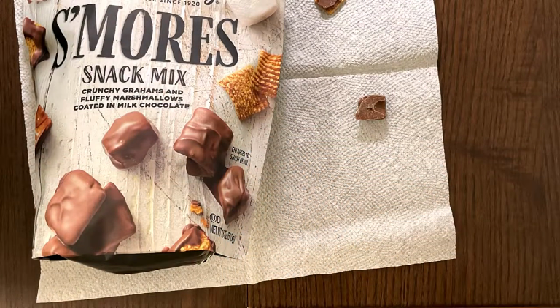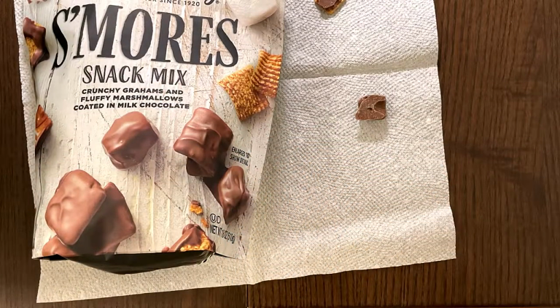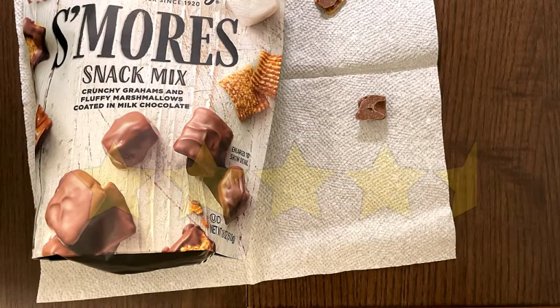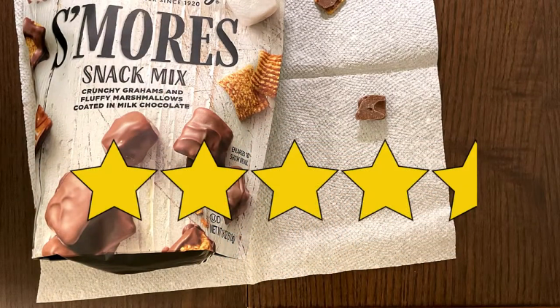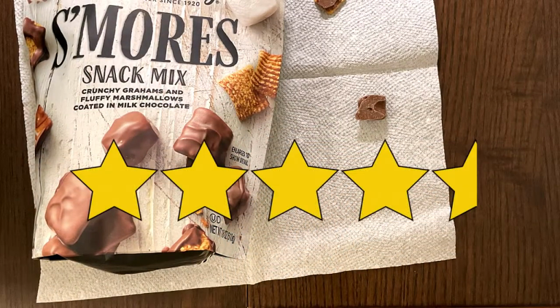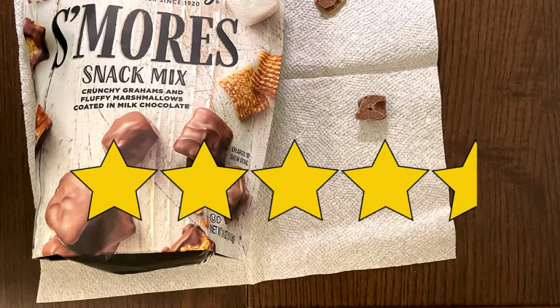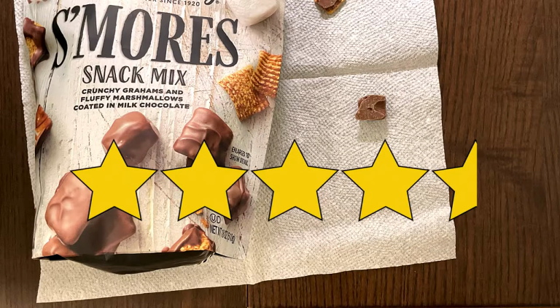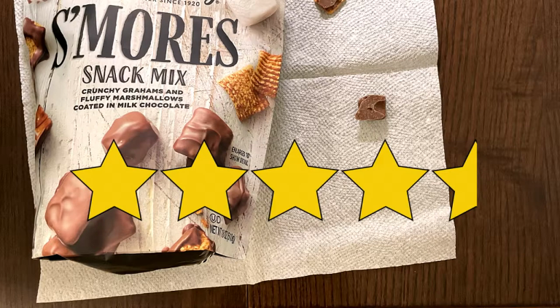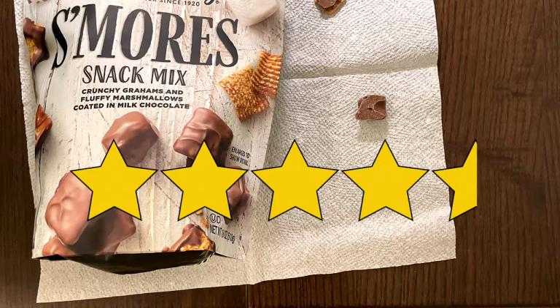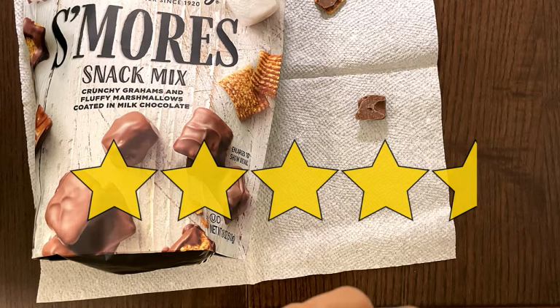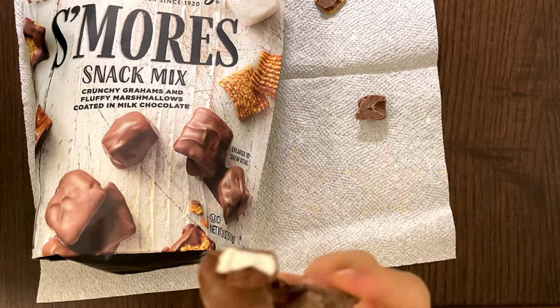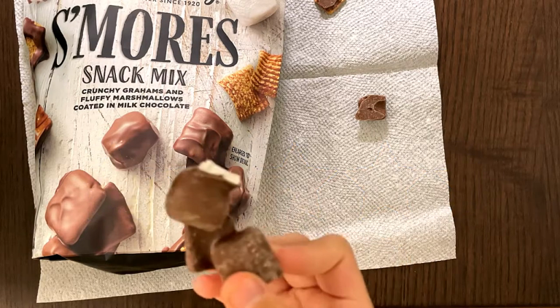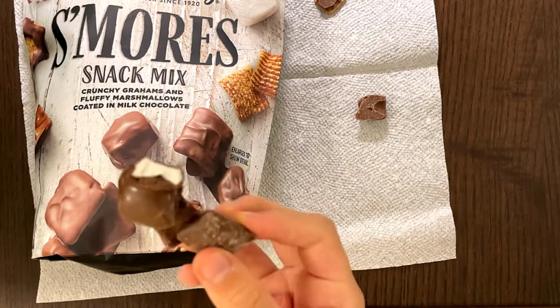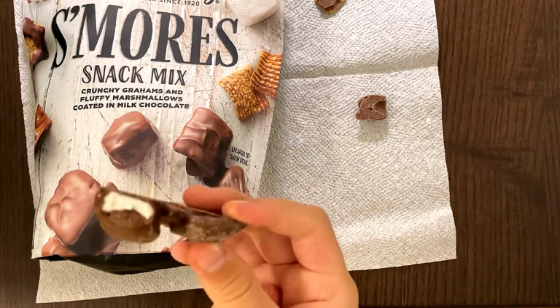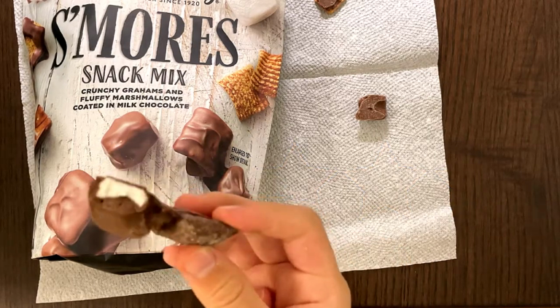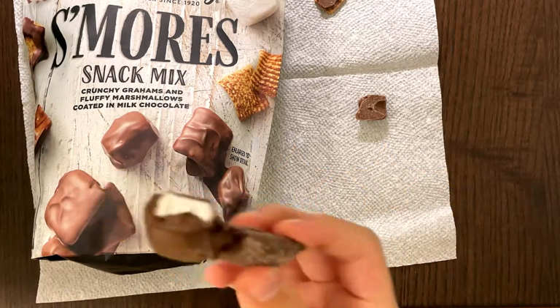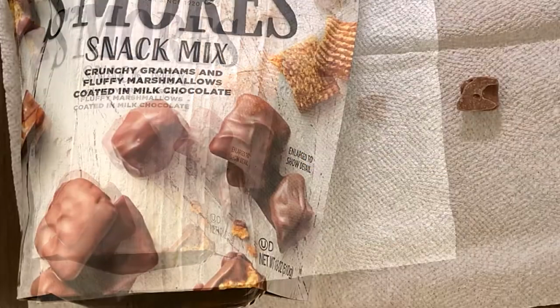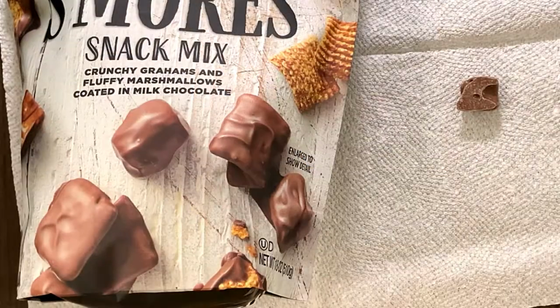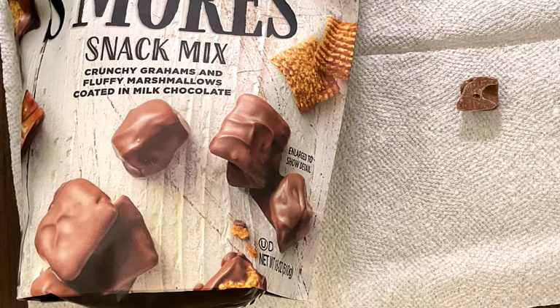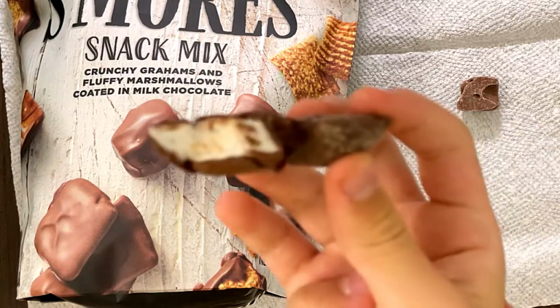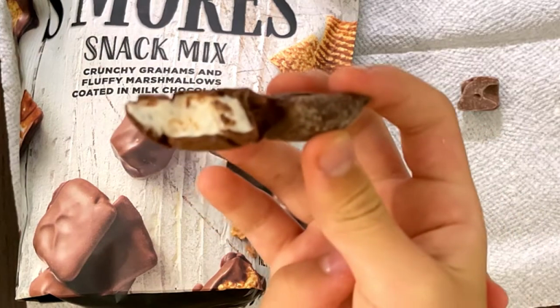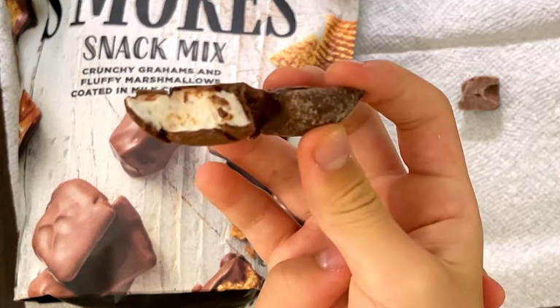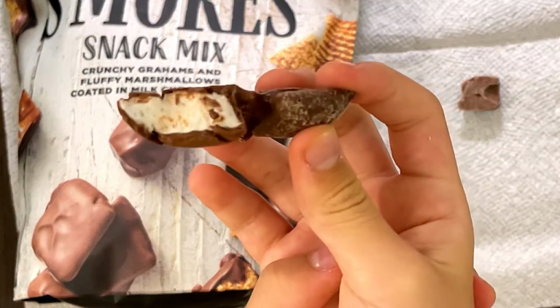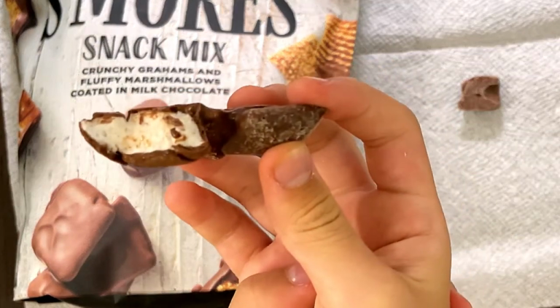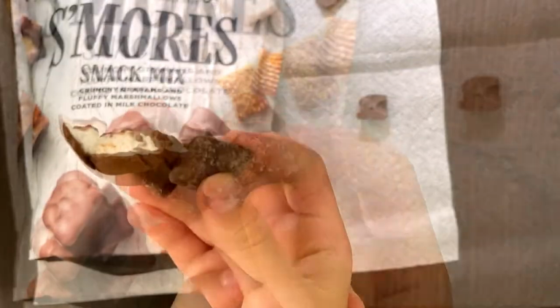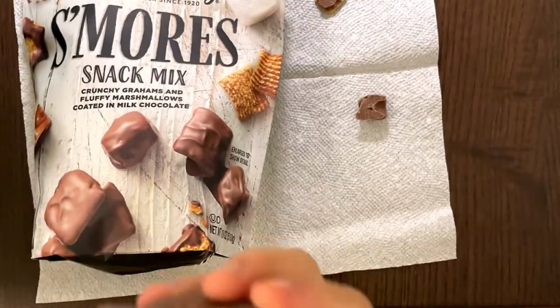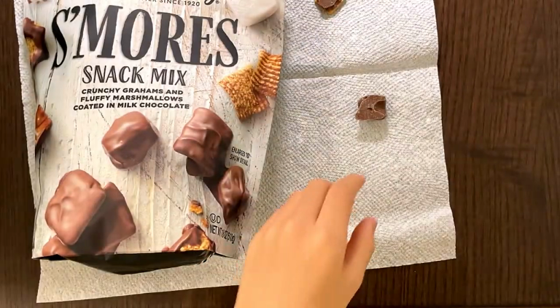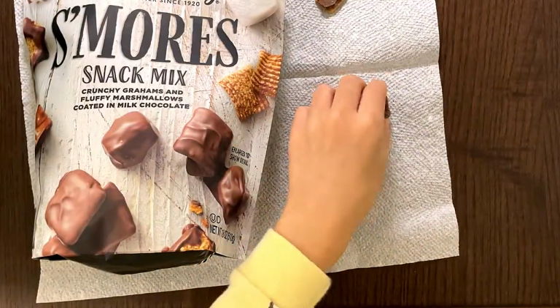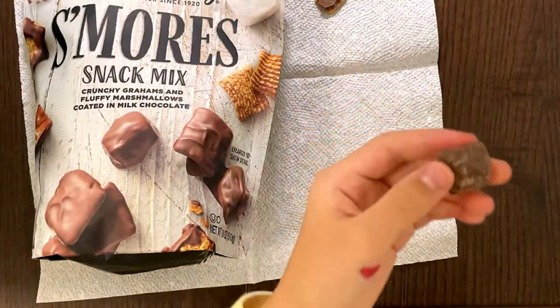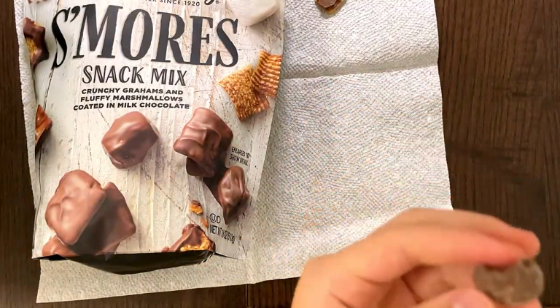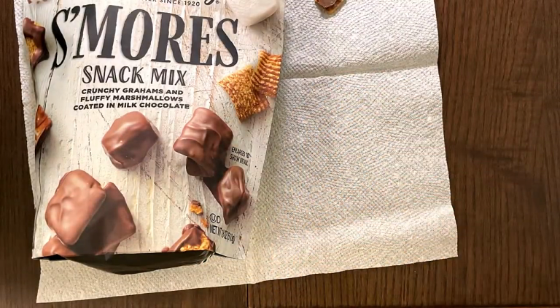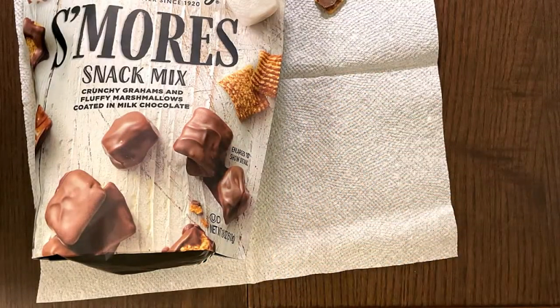Oh wow, this is good. 4.5. This is goody good. Mine is a whole marshmallow. Let's go see what my mother will have. See you later.